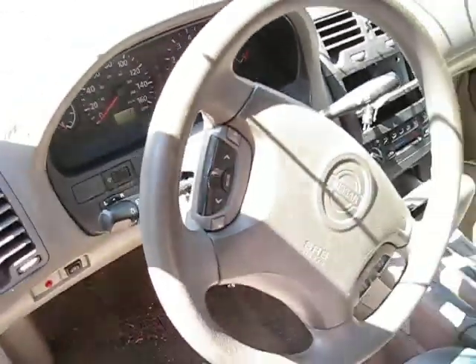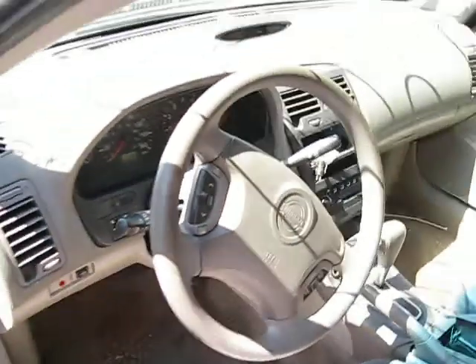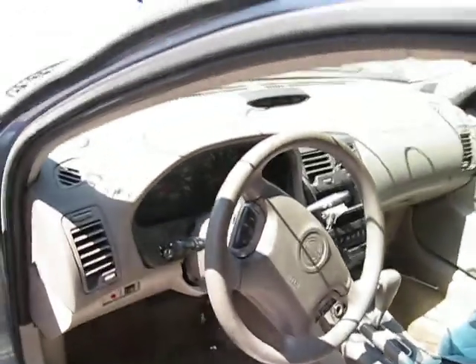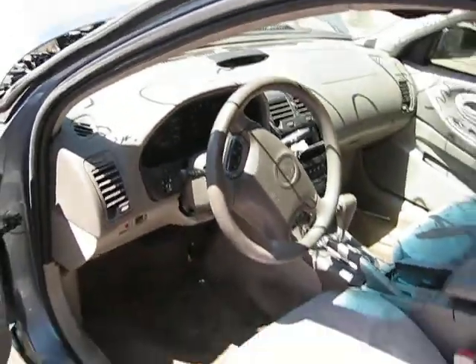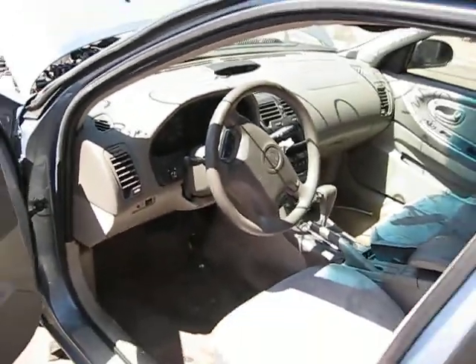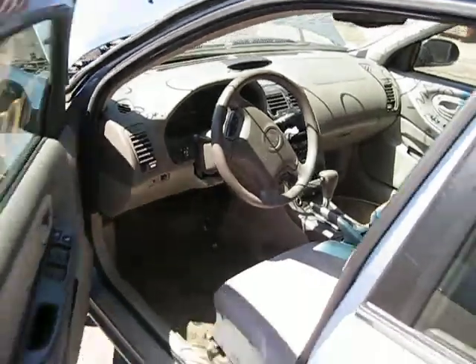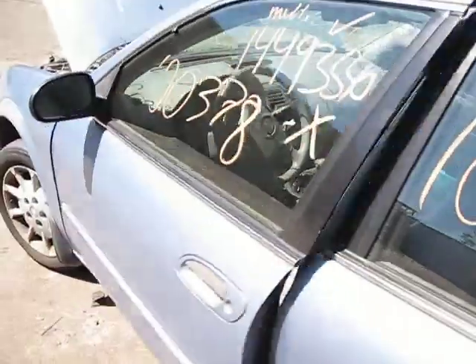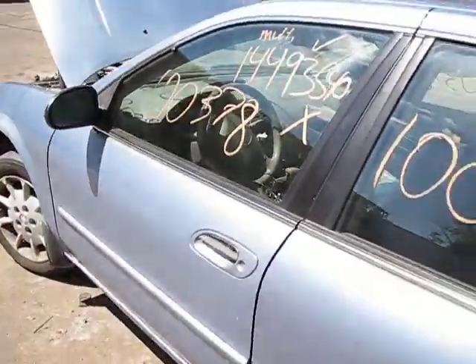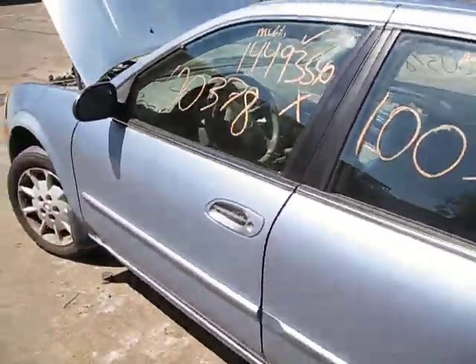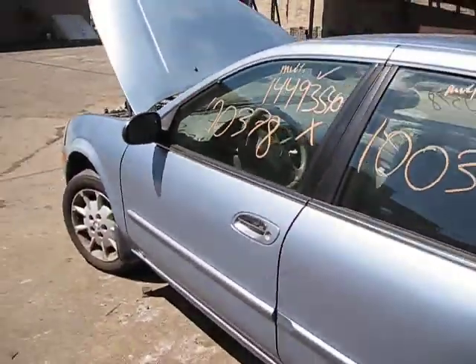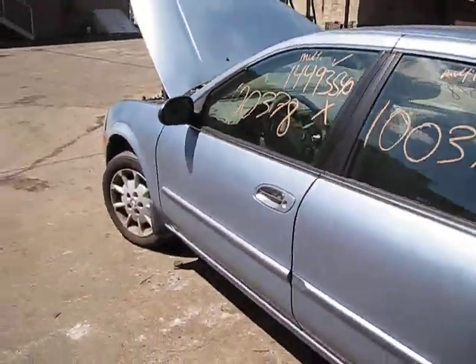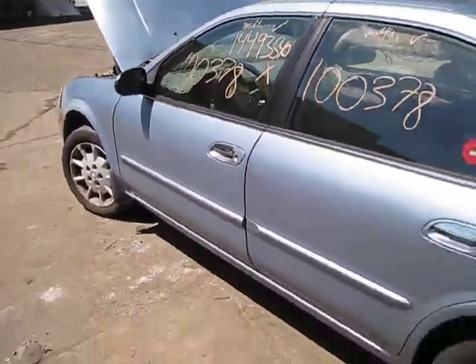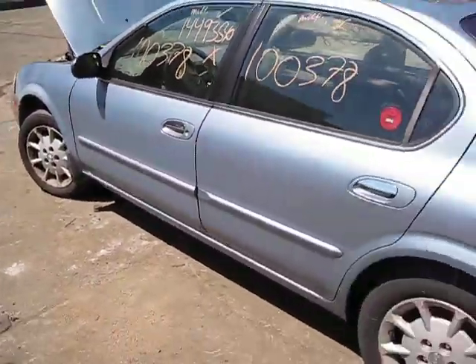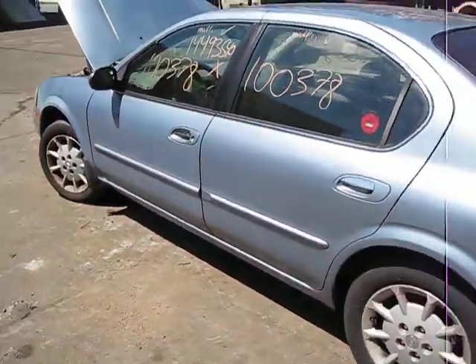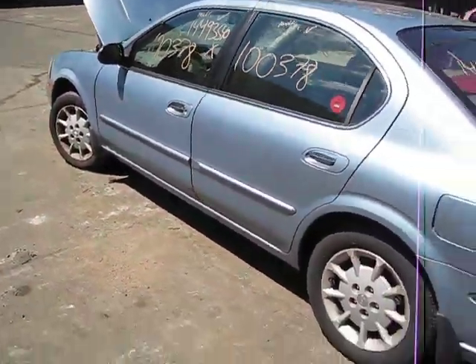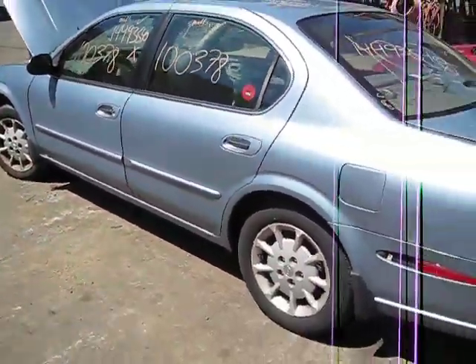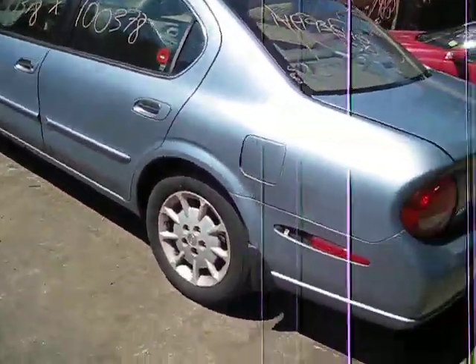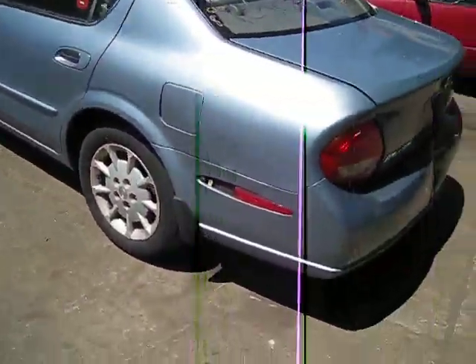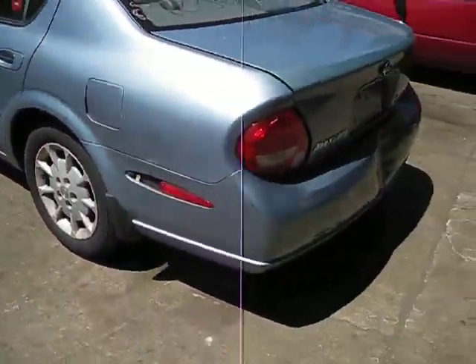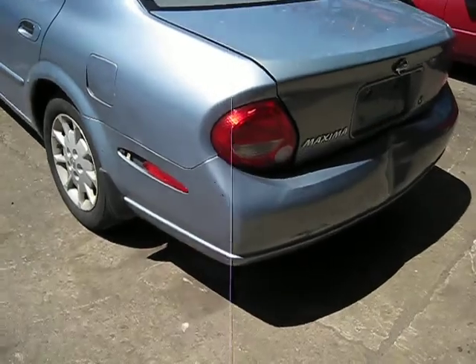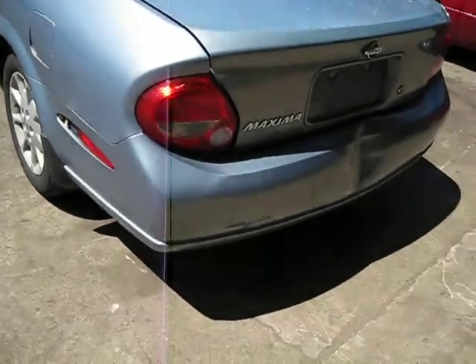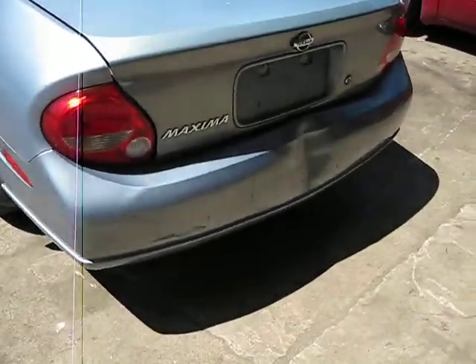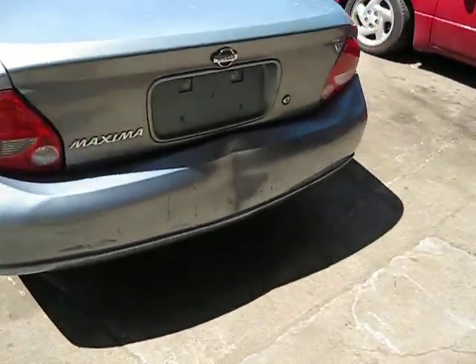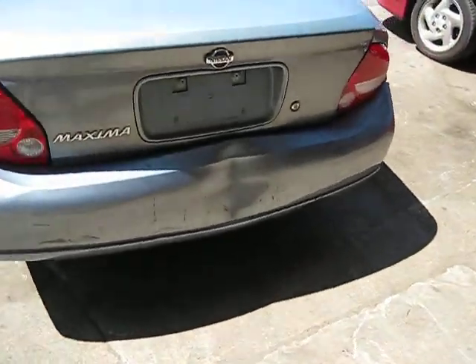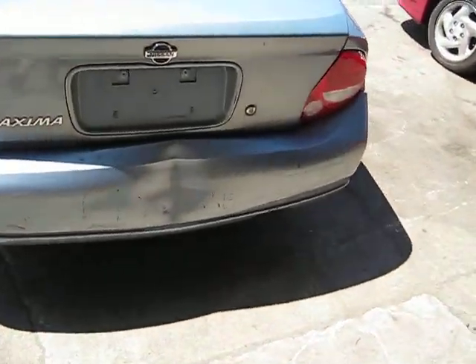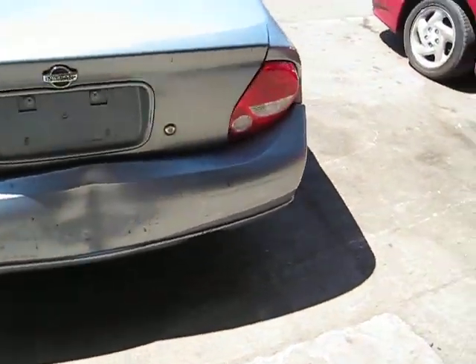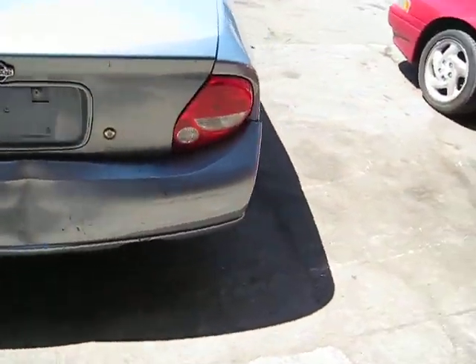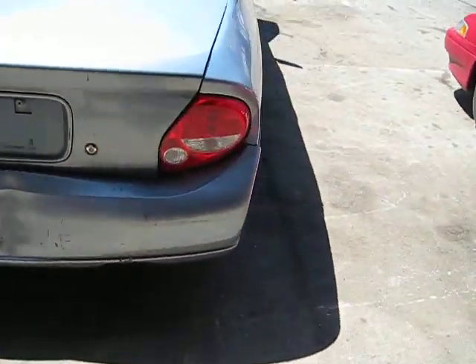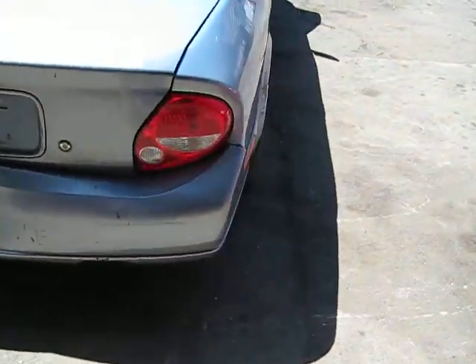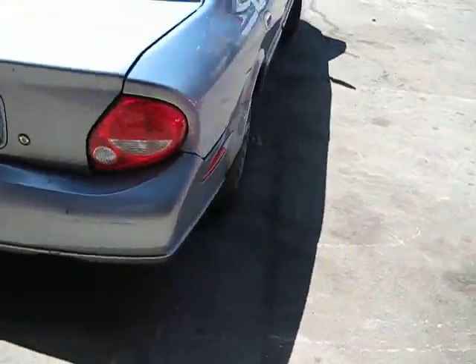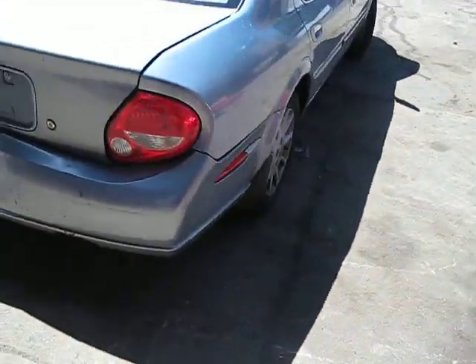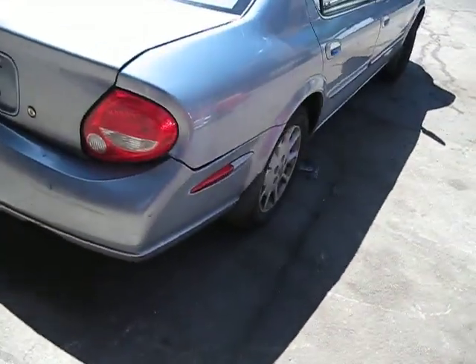We purchased this vehicle through one of our local options due to the front-end collision. The vehicle does have some good body parts and has an excellent drivetrain. Unfortunately, at the time of arrival, we were unable to run the vehicle.